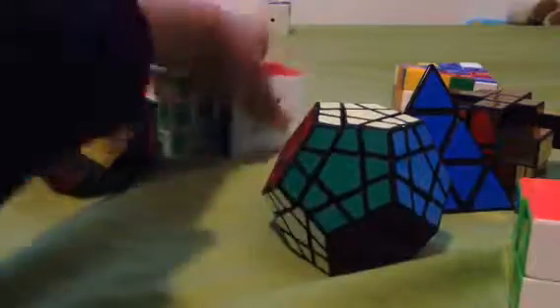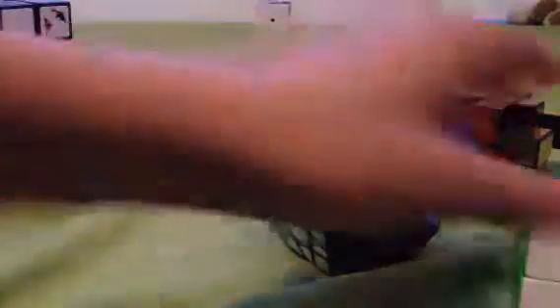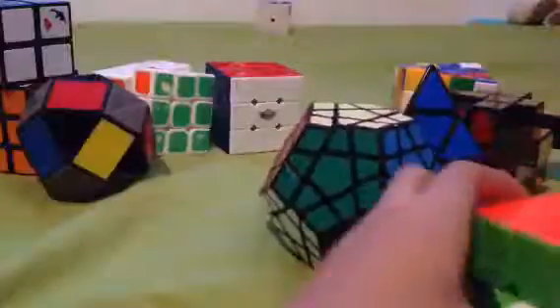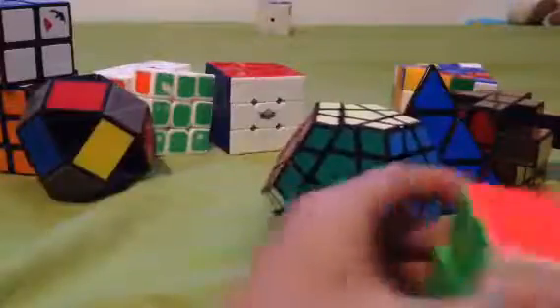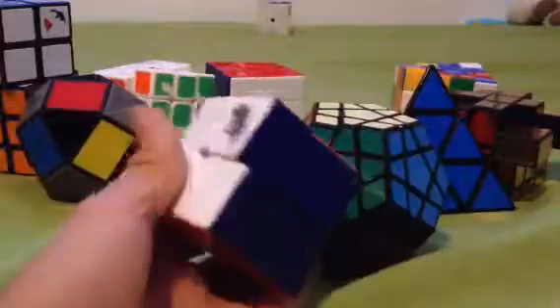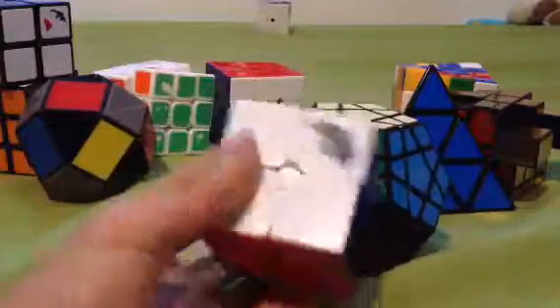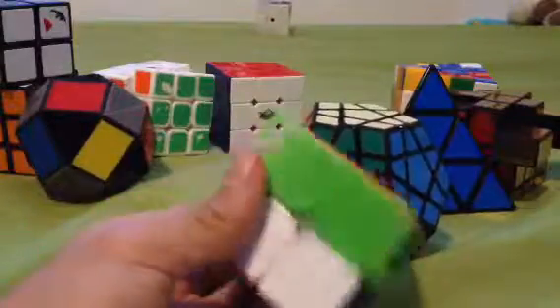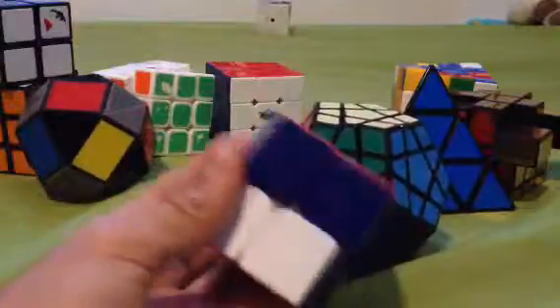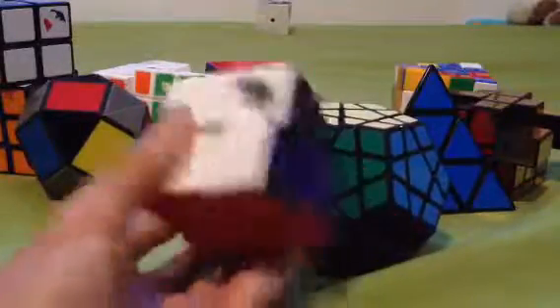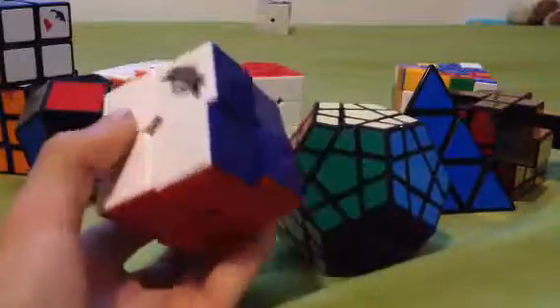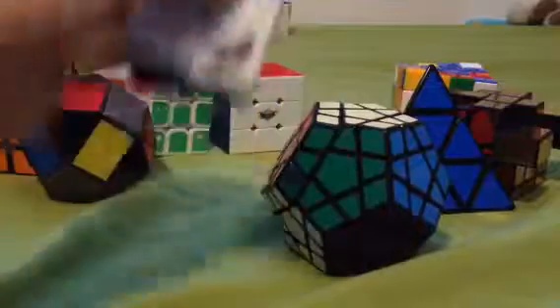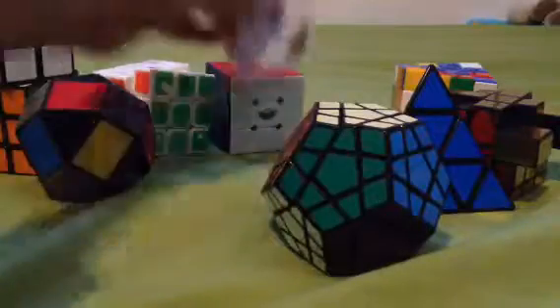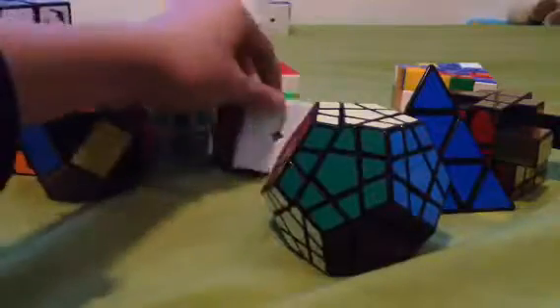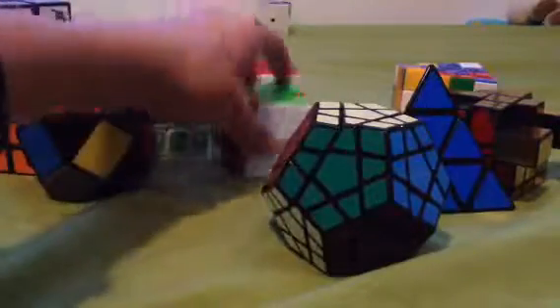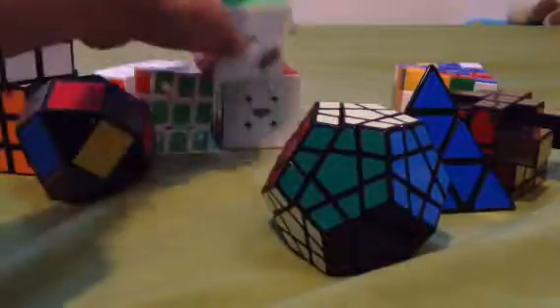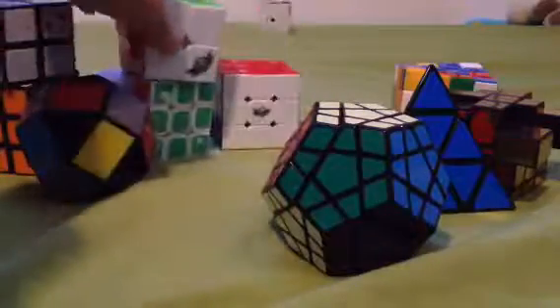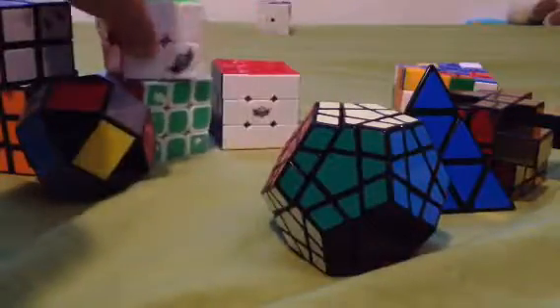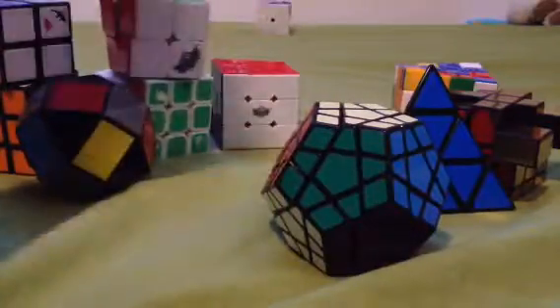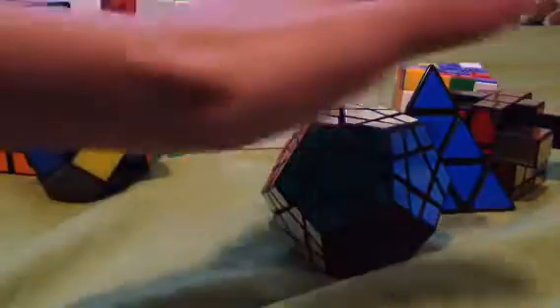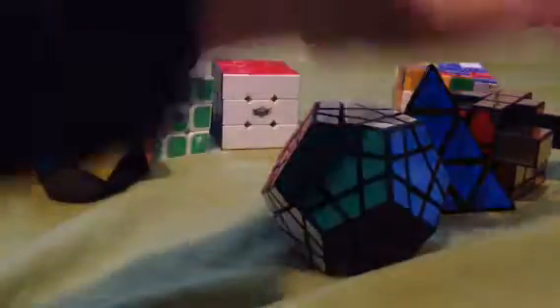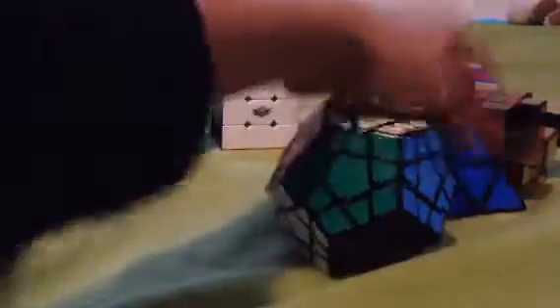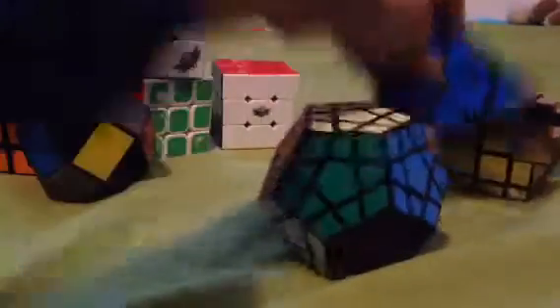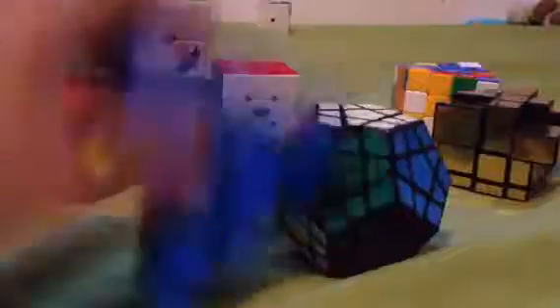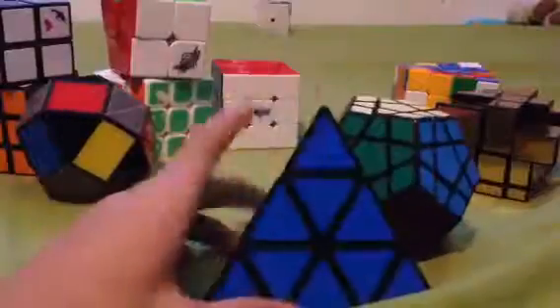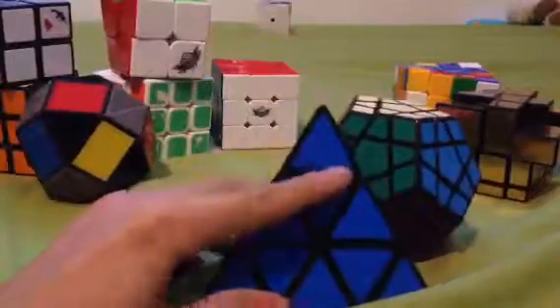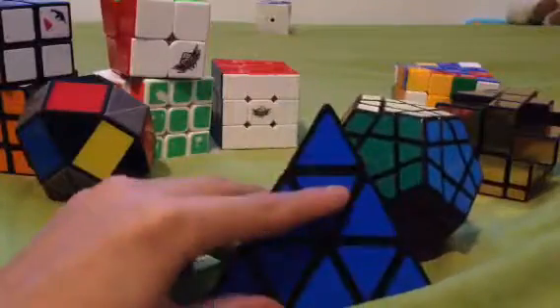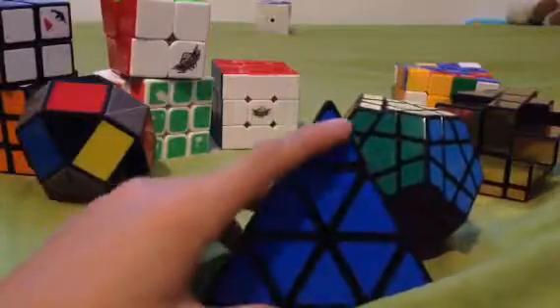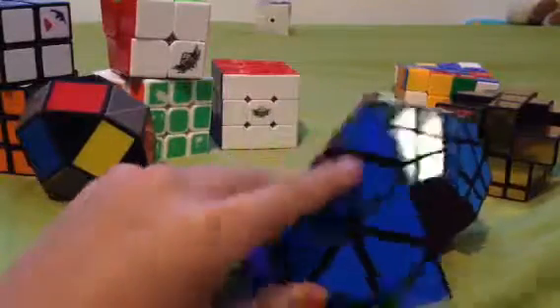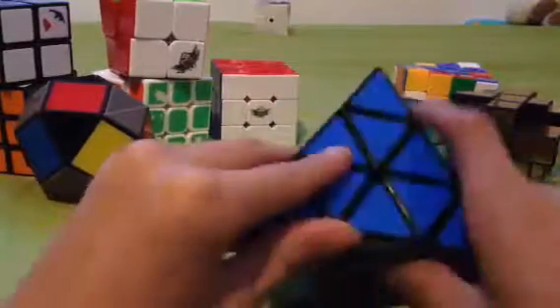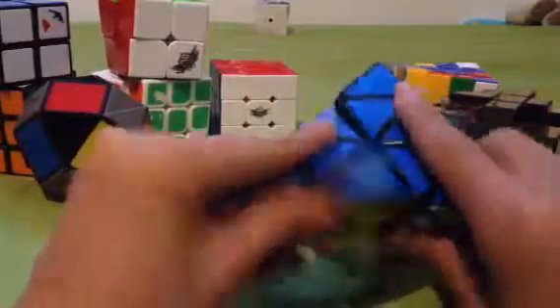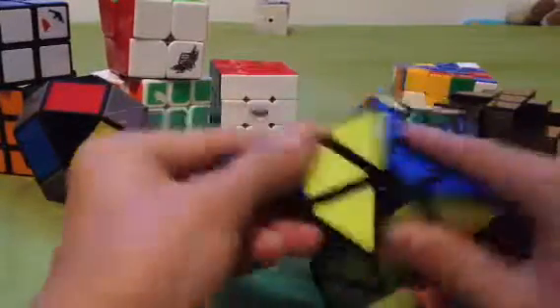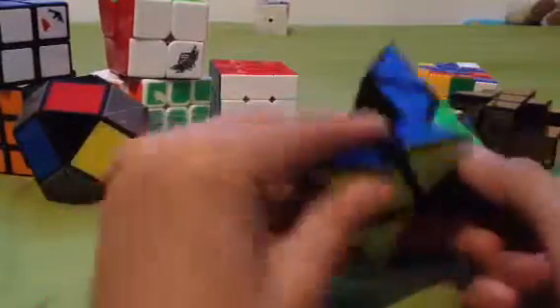And then I have my 3x3 Cyclone Boys. I have my 2x2 Cyclone Boys. I have a Pyraminx — Shang Shao Pyraminx.